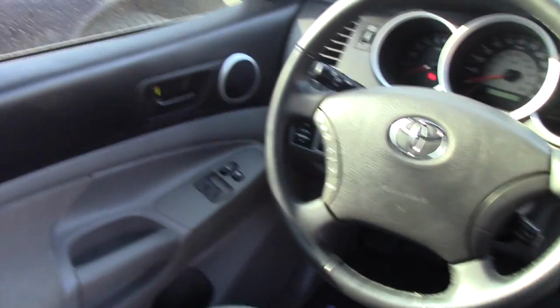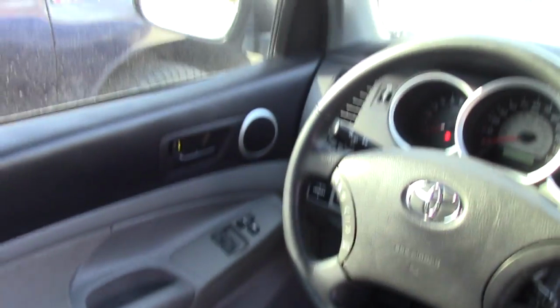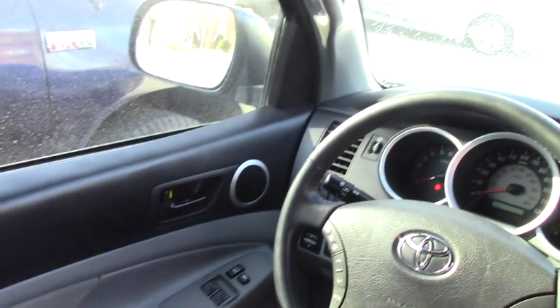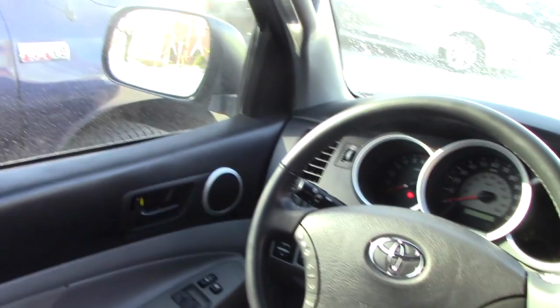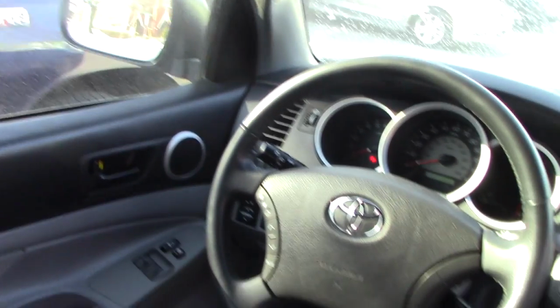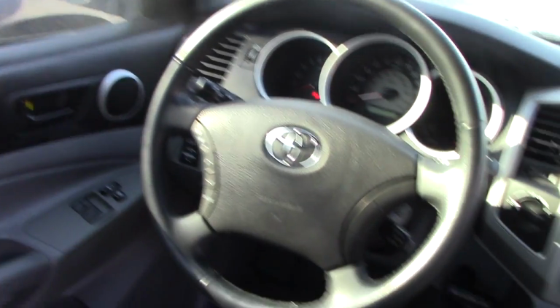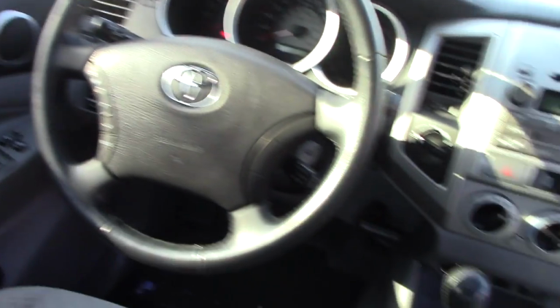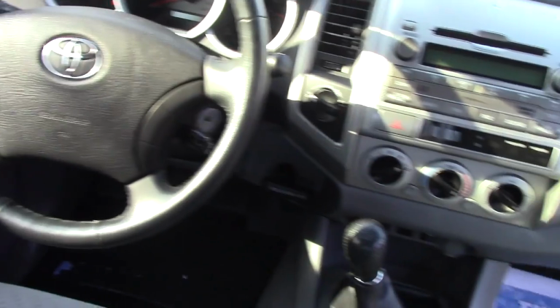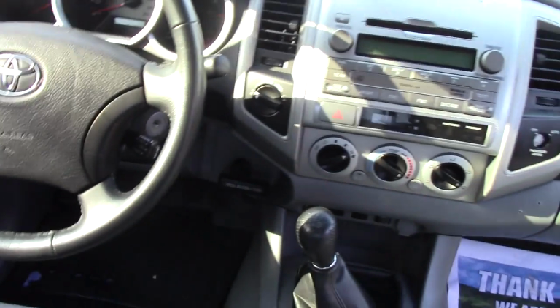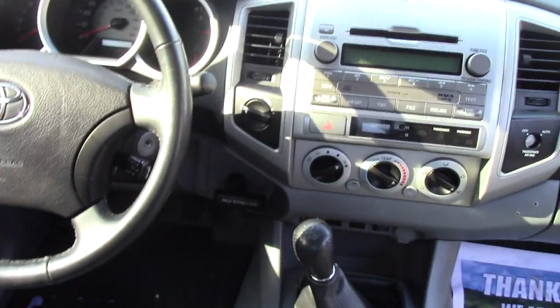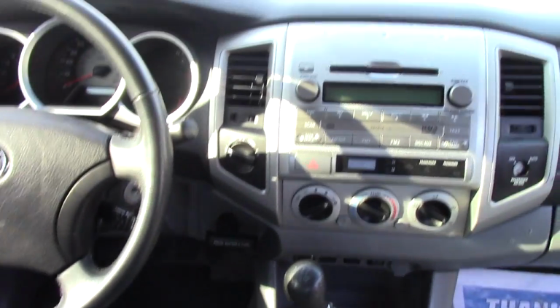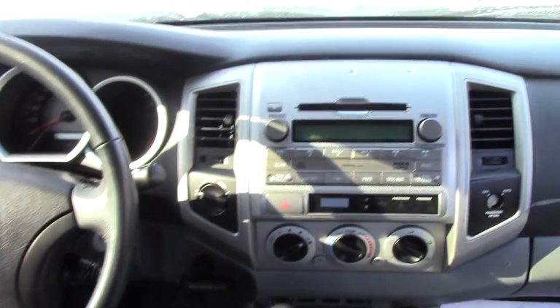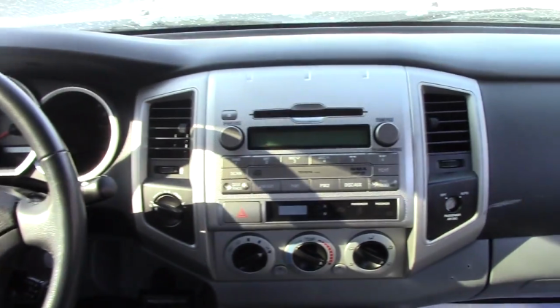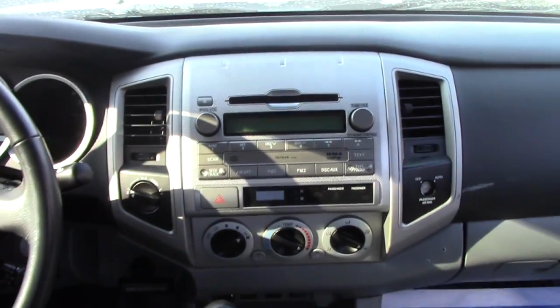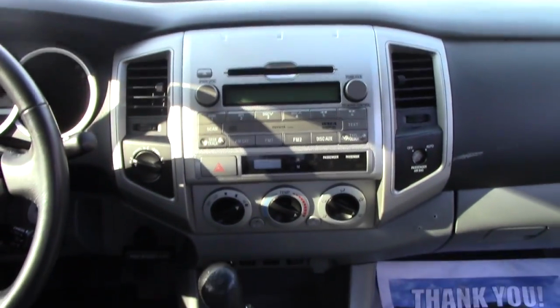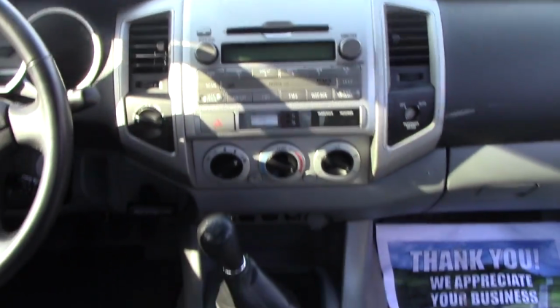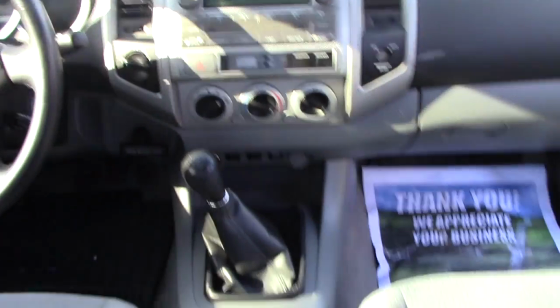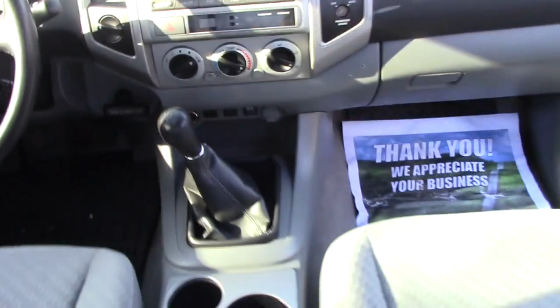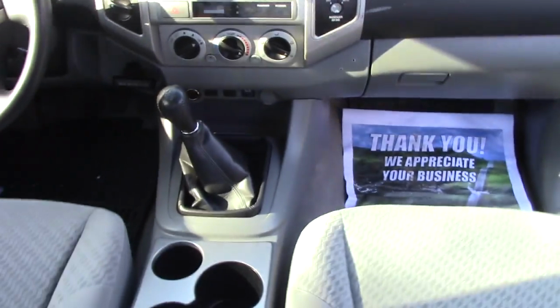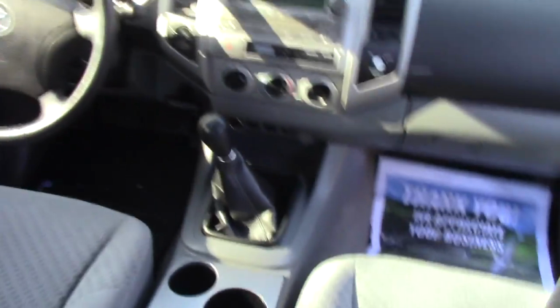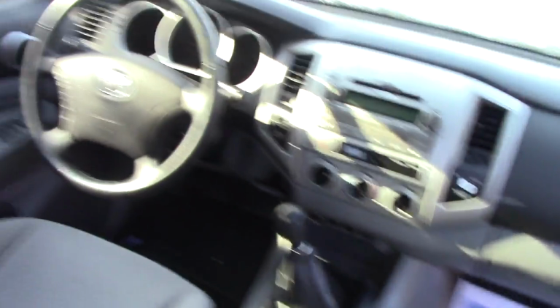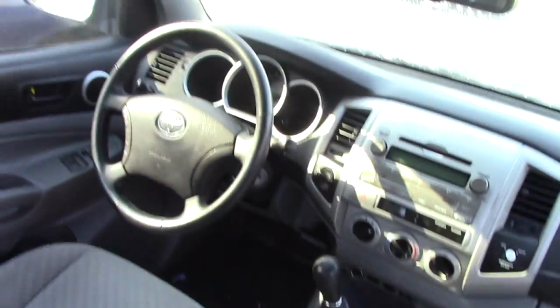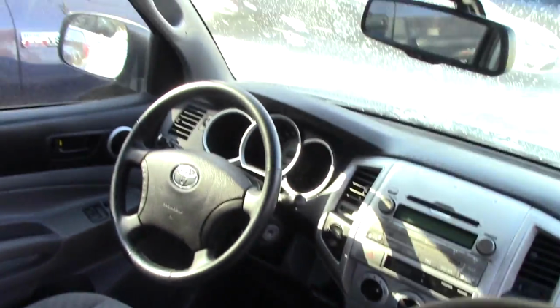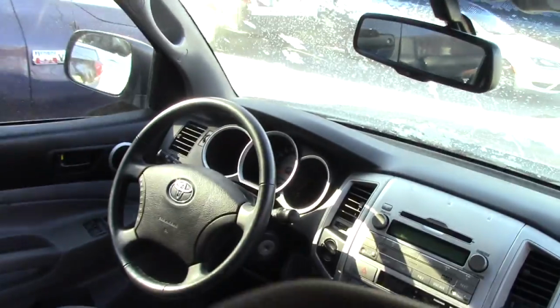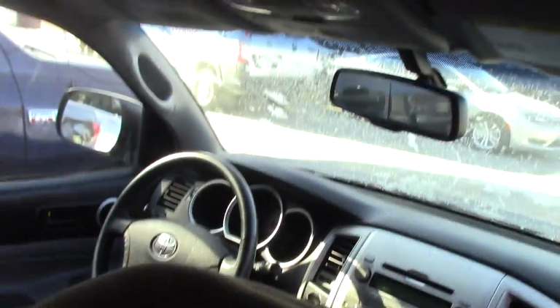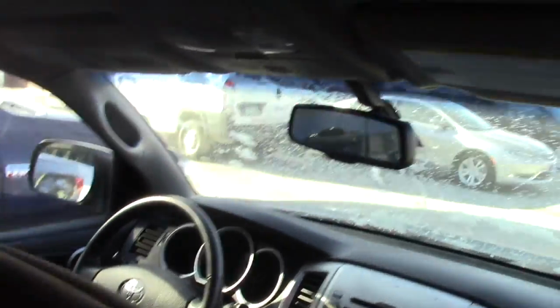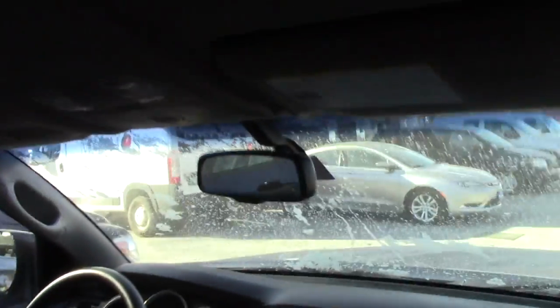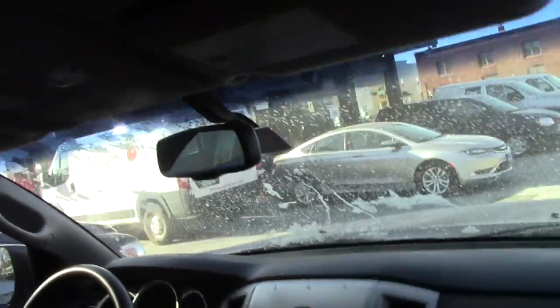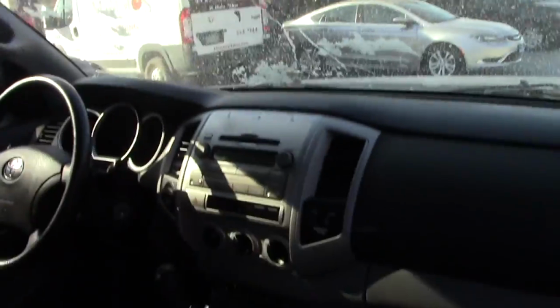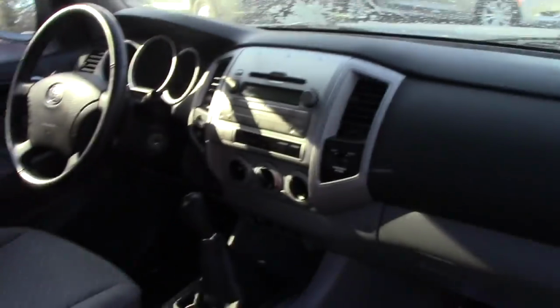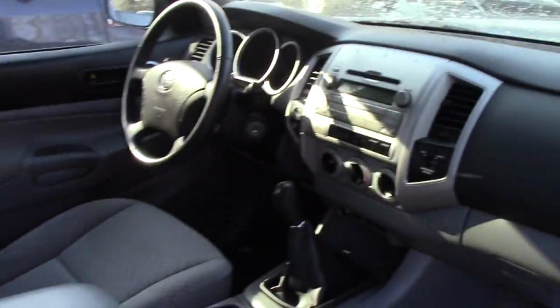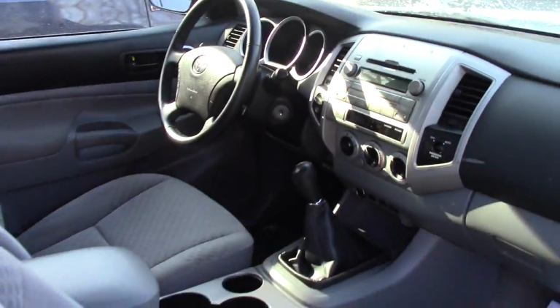You've got the standard AM/FM CD player, all your easy-to-use climate controls. You've got the cruise control options and radio controls on the steering wheel, and then obviously this is the 5-speed manual.